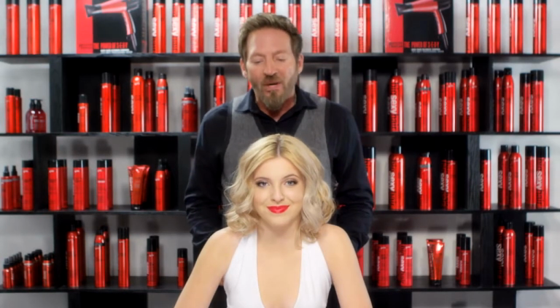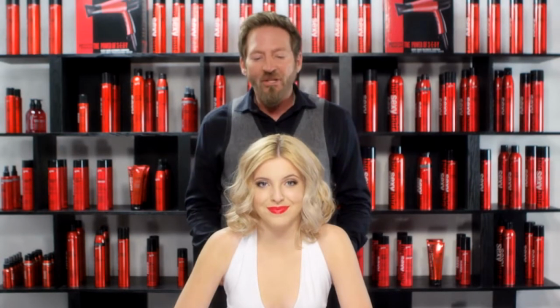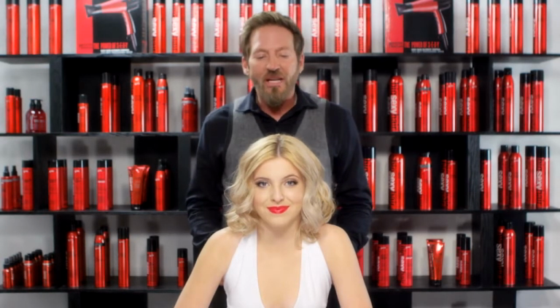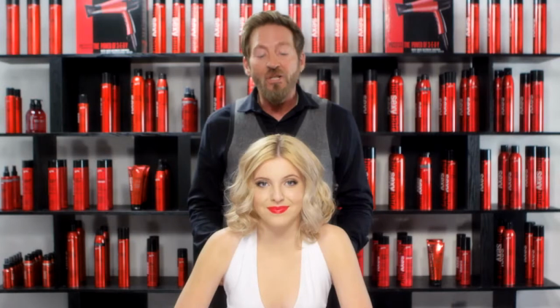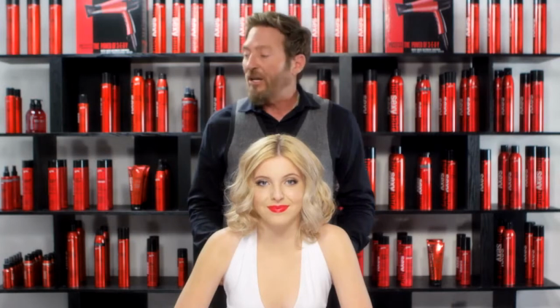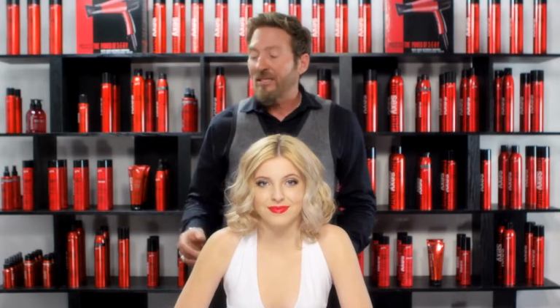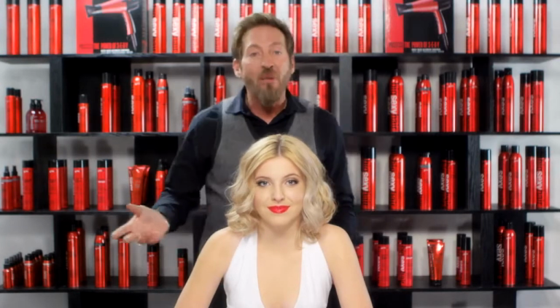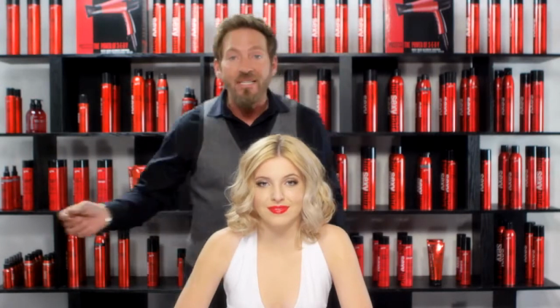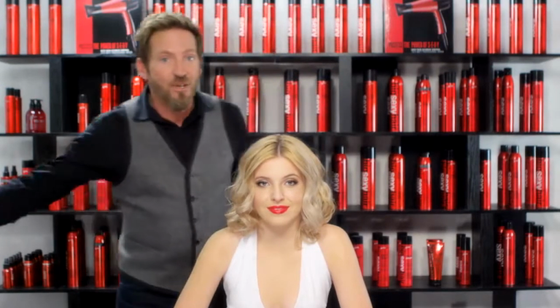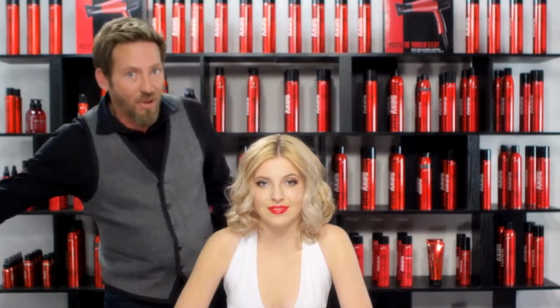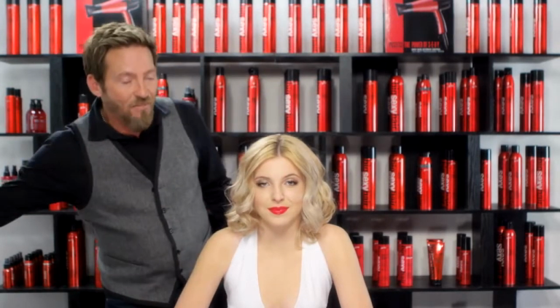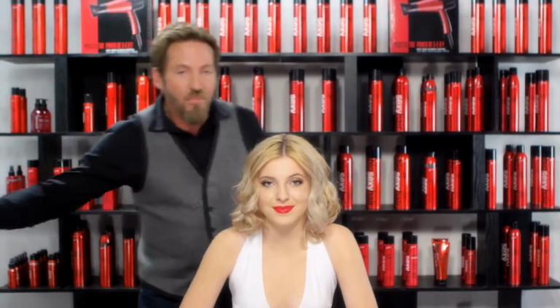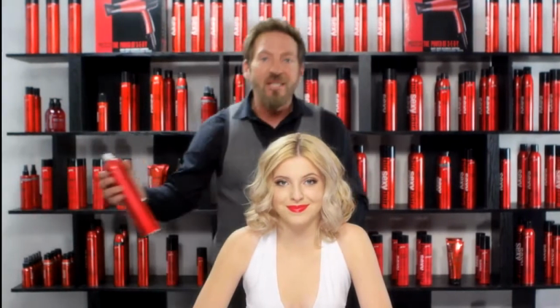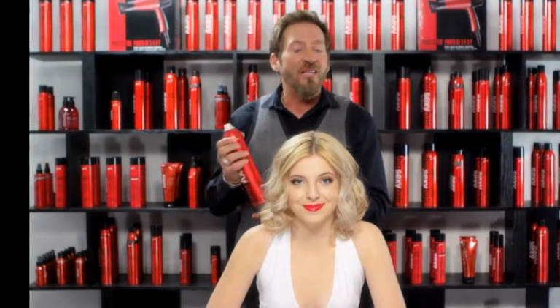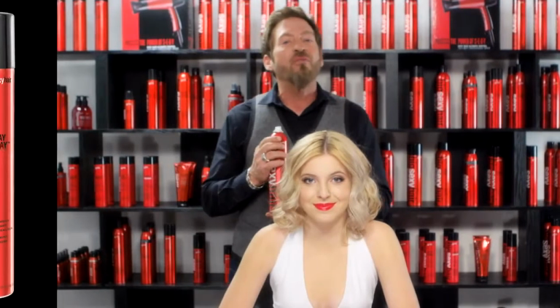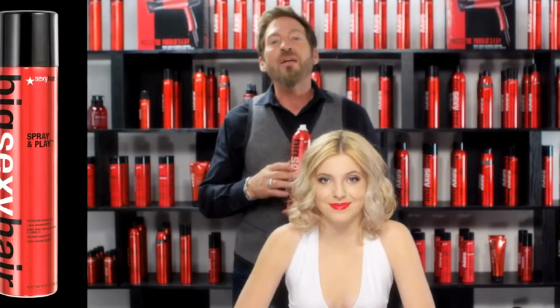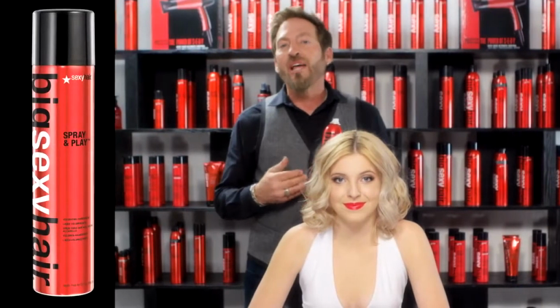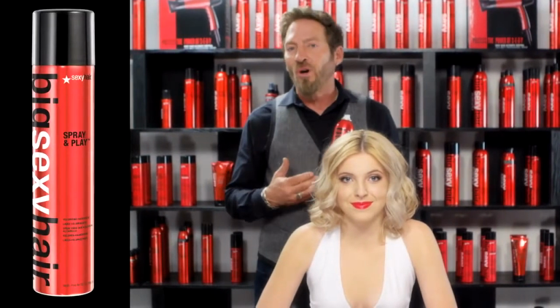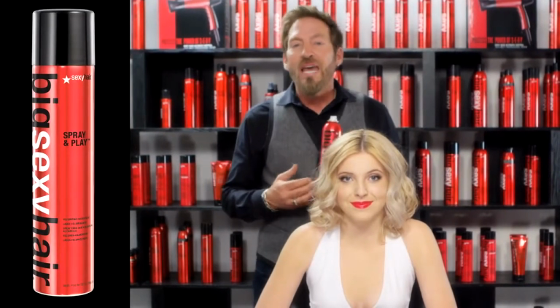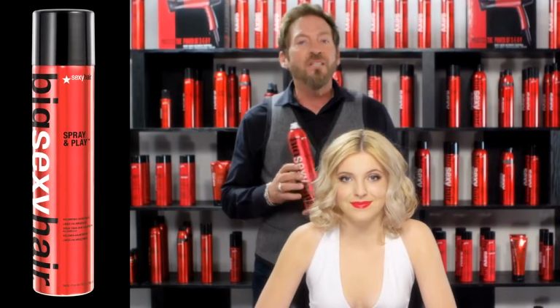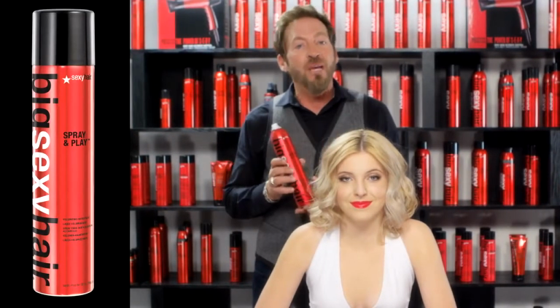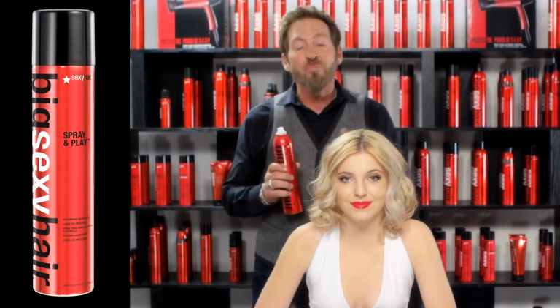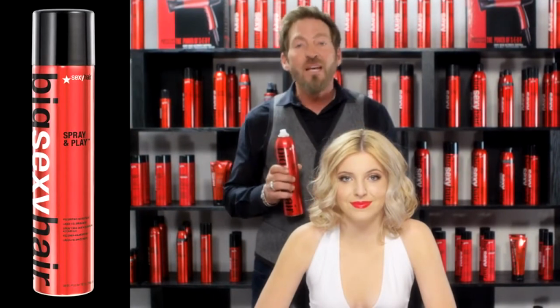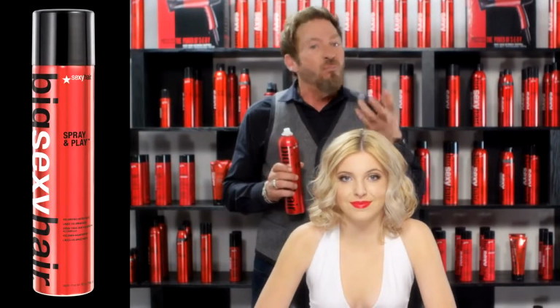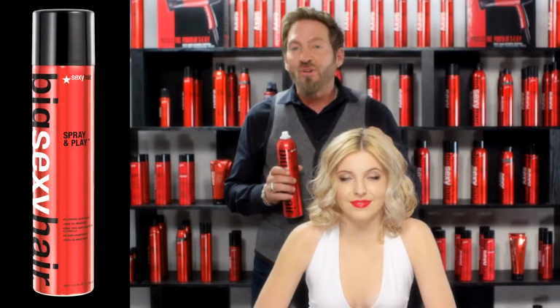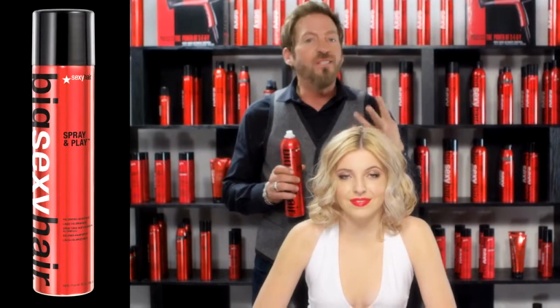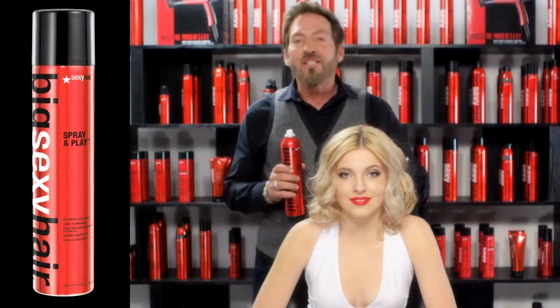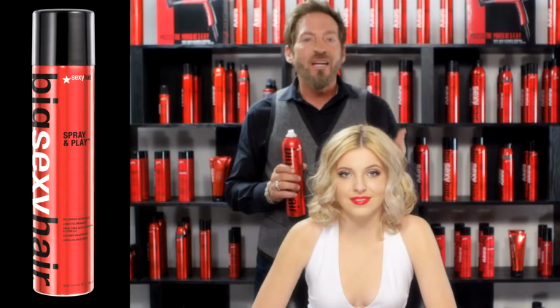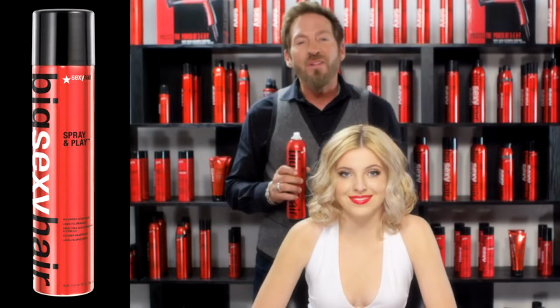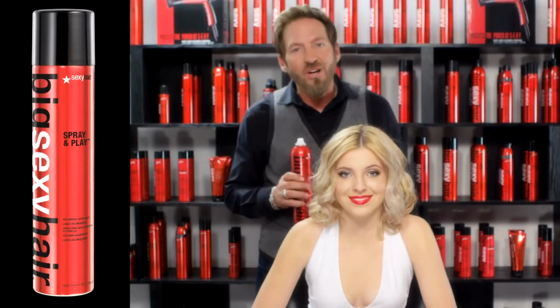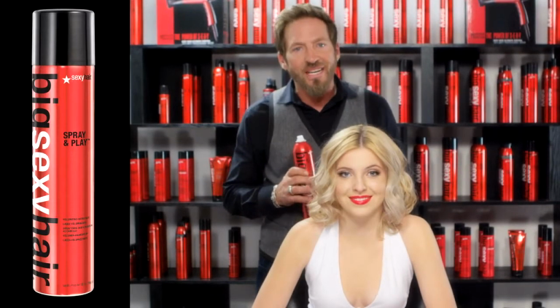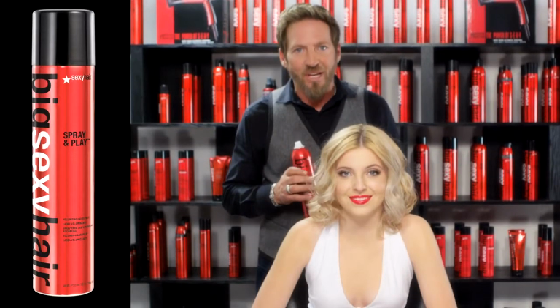What I'd like to do today is finish it off by utilizing some of our Big Sexy Hair Spray and Play, because this product is going to provide a medium flexible hold and the ability to spray it, brush through it, restyle it, spray it again without ever causing any buildup.